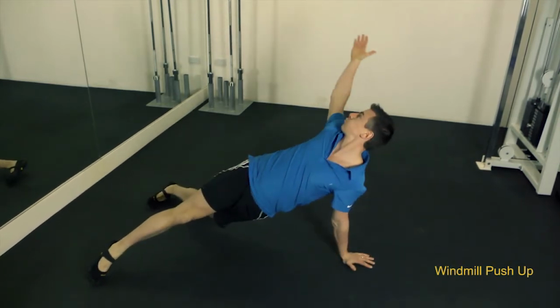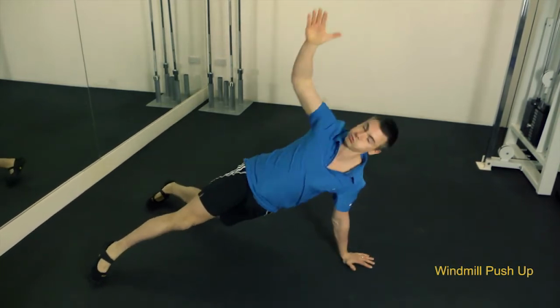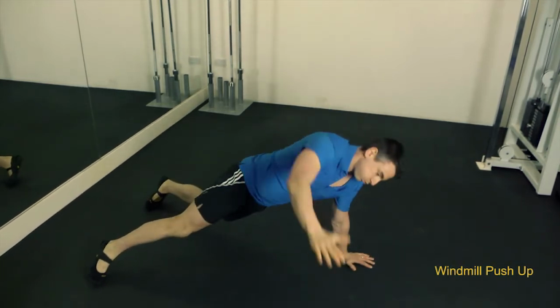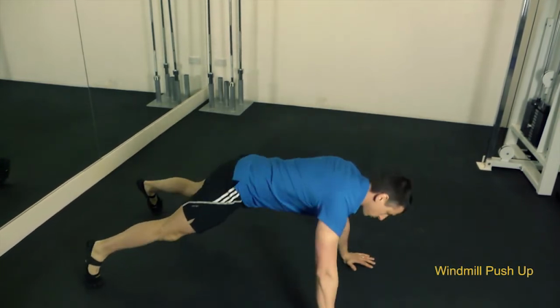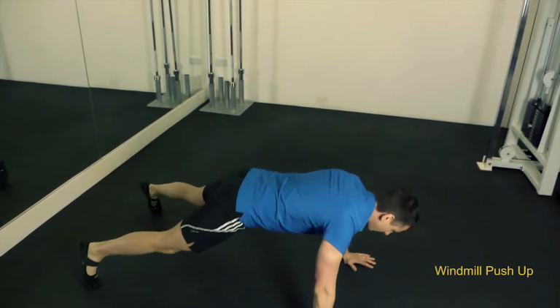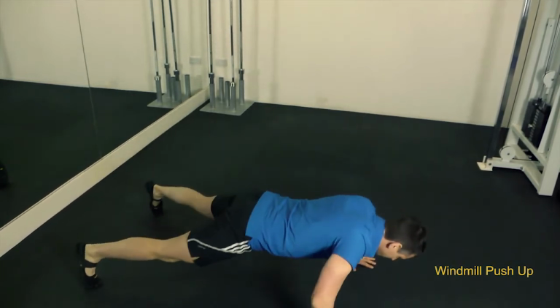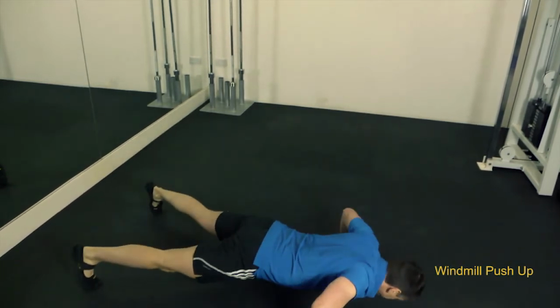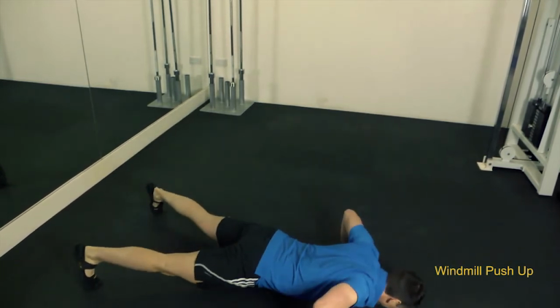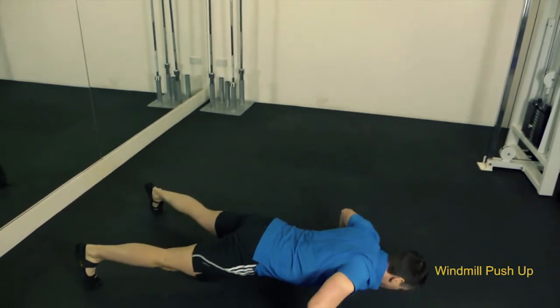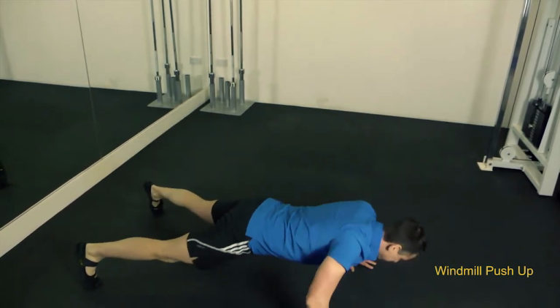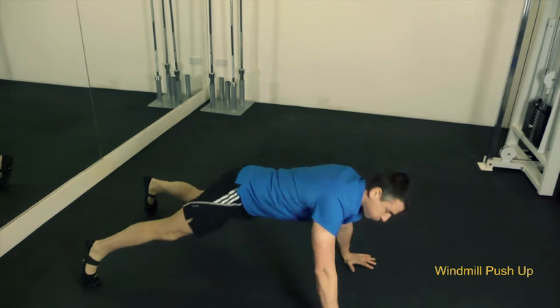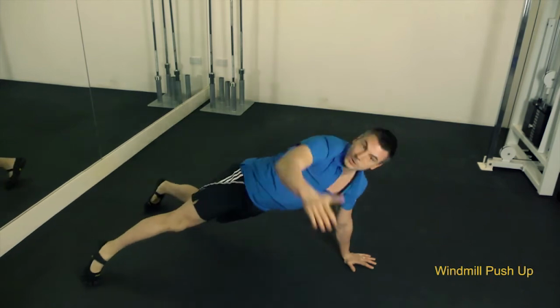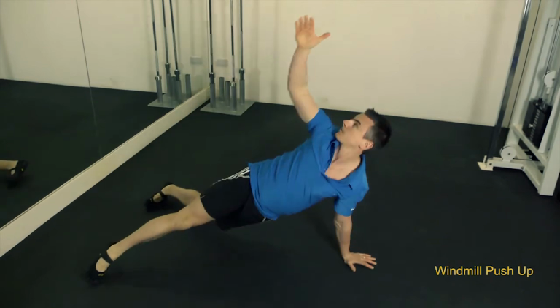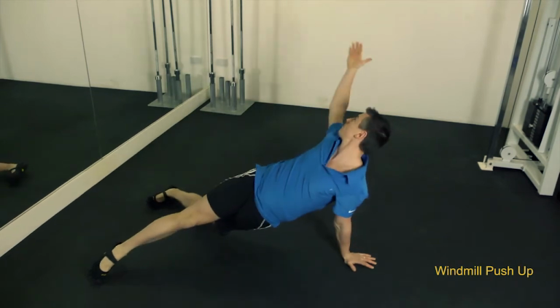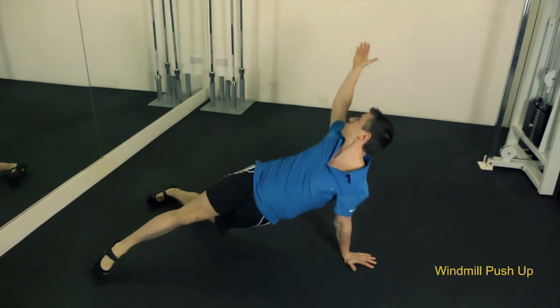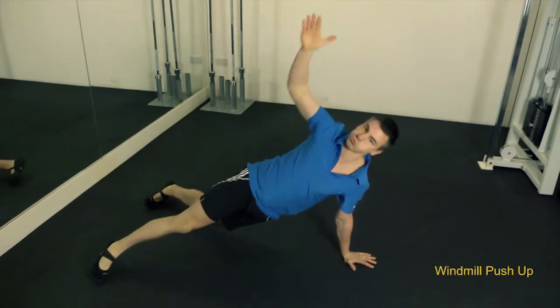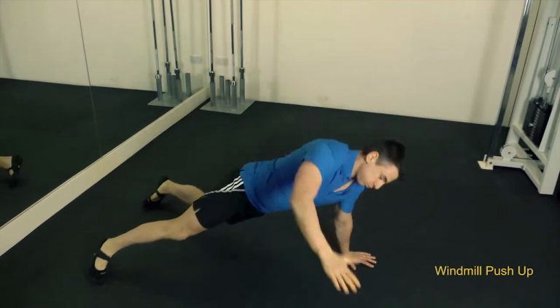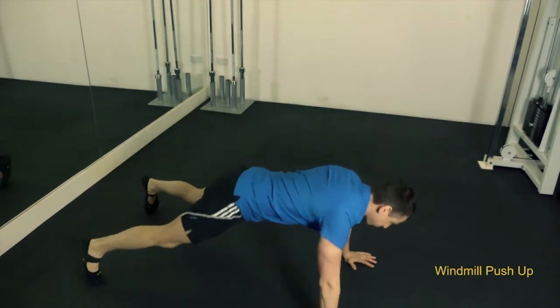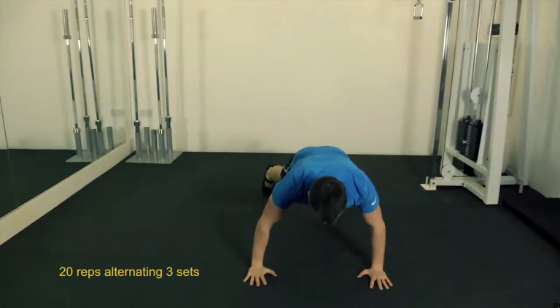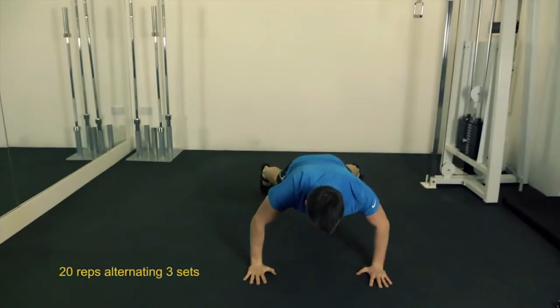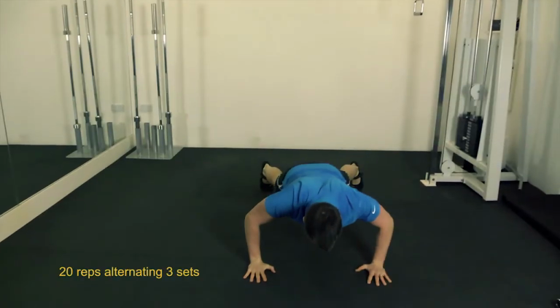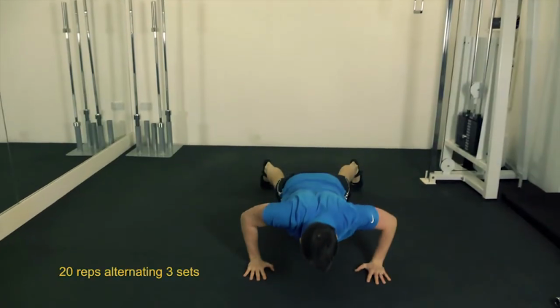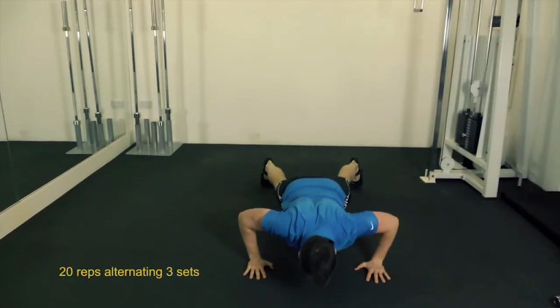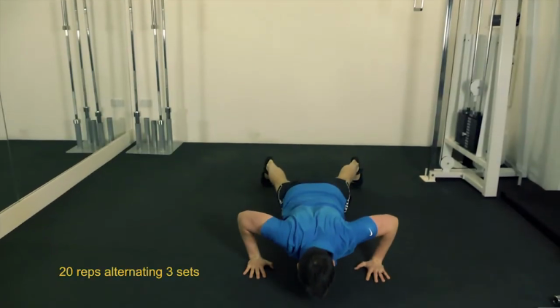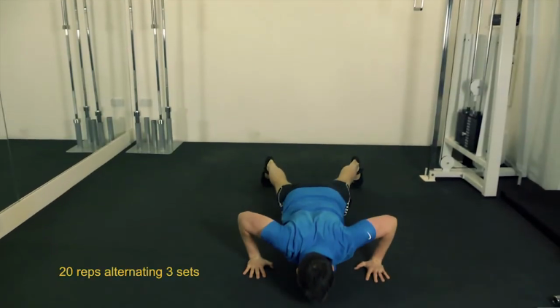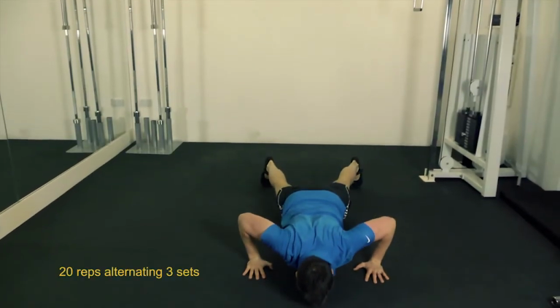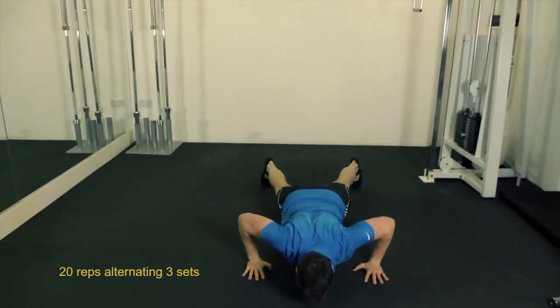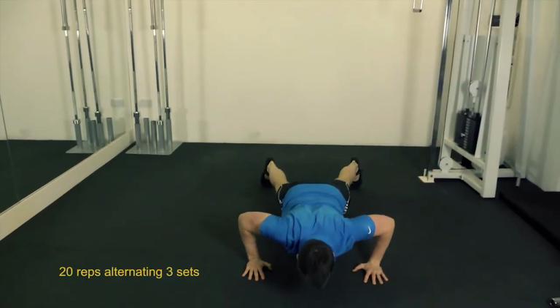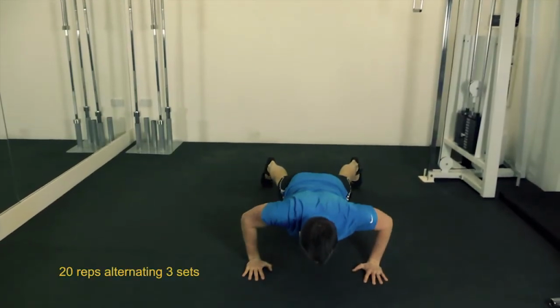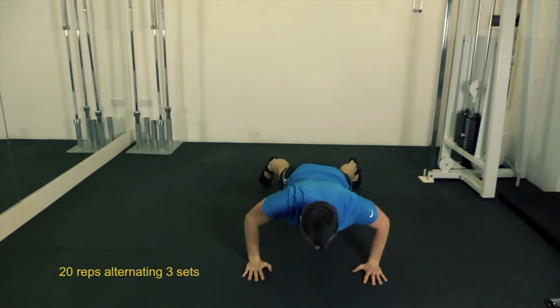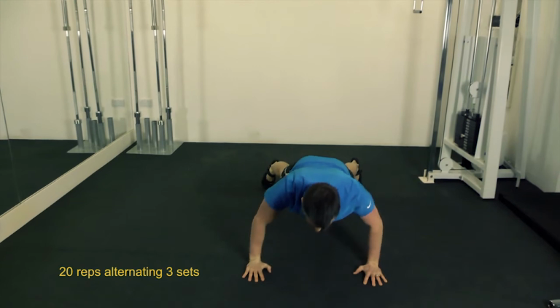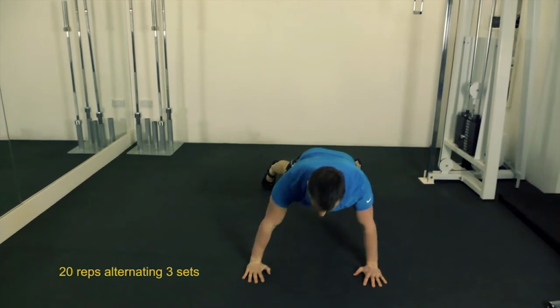Start in a regular push-up position. When you come up from the push-up, windmill your body open. Complete half the reps on one side and then switch over to the other.